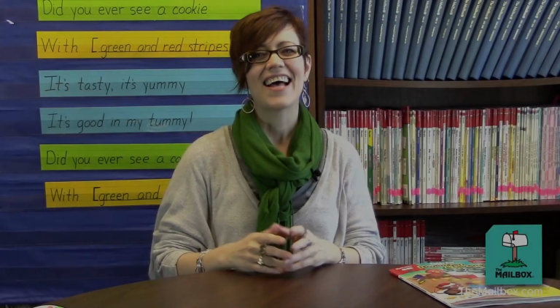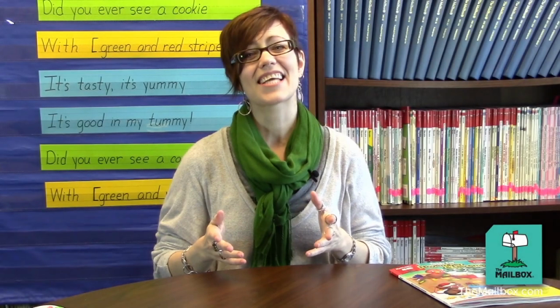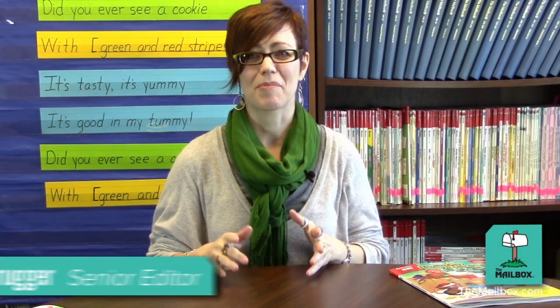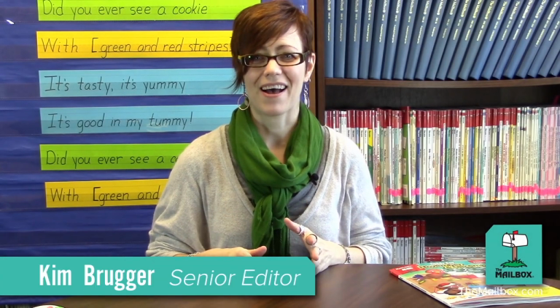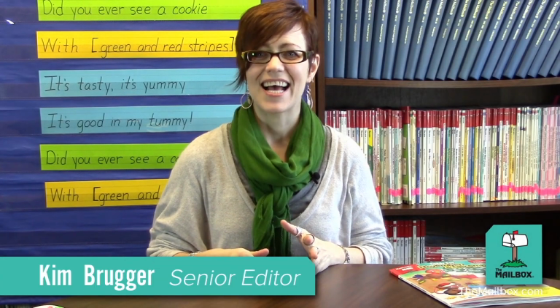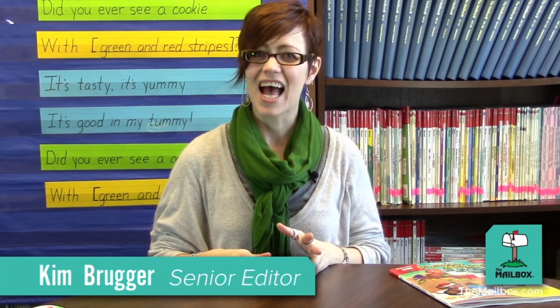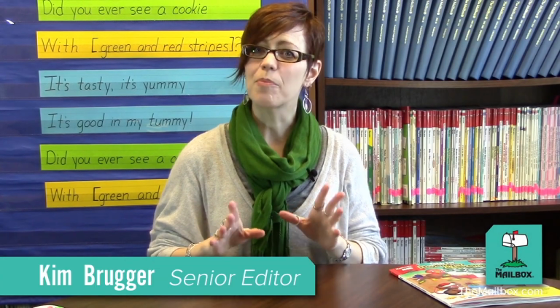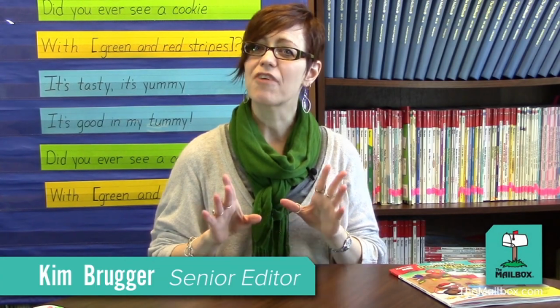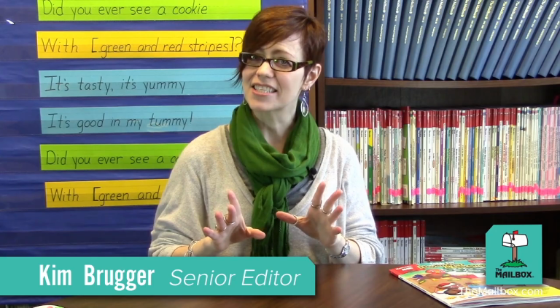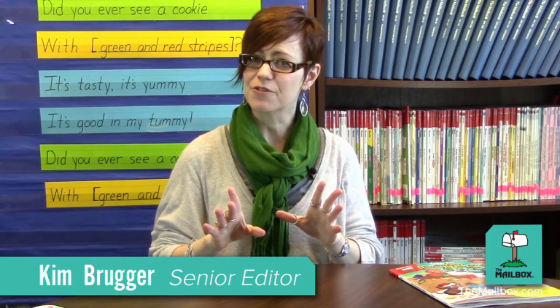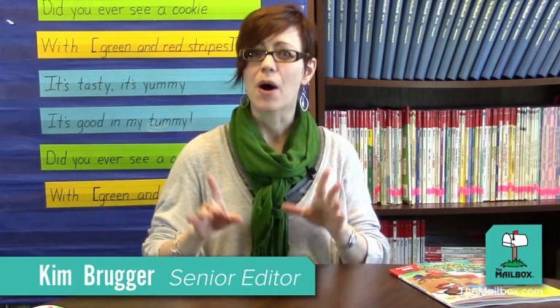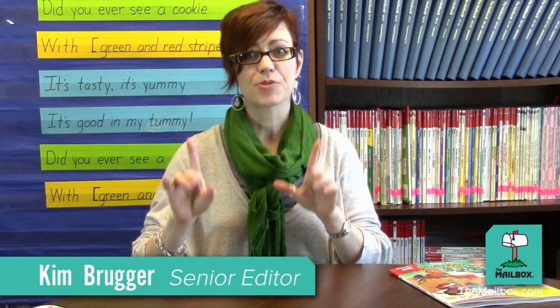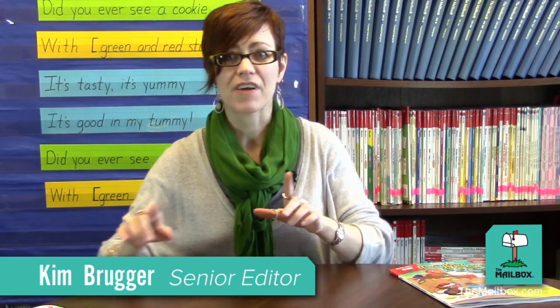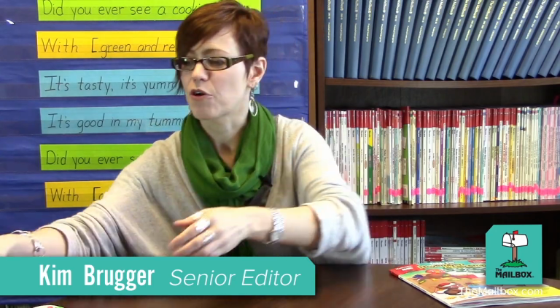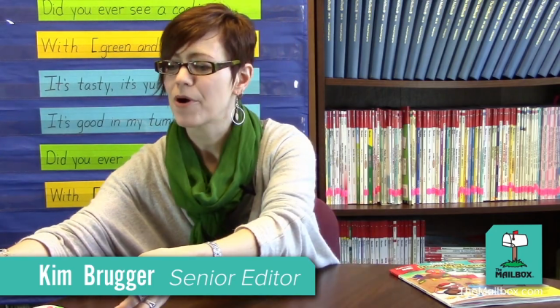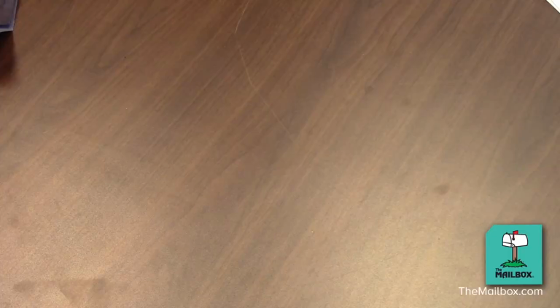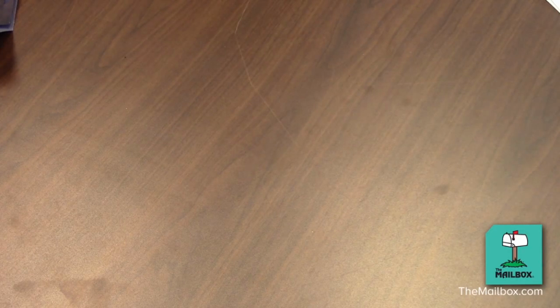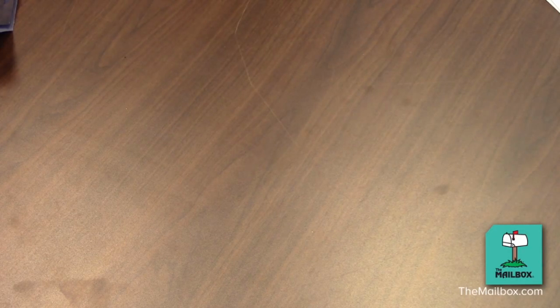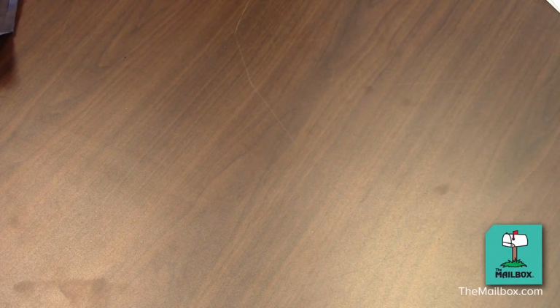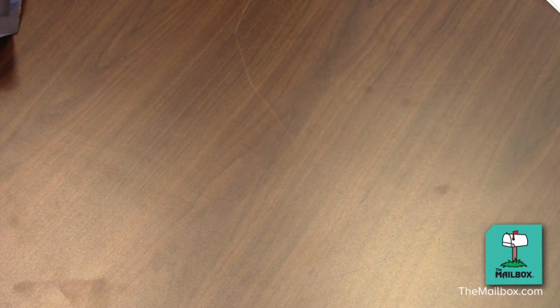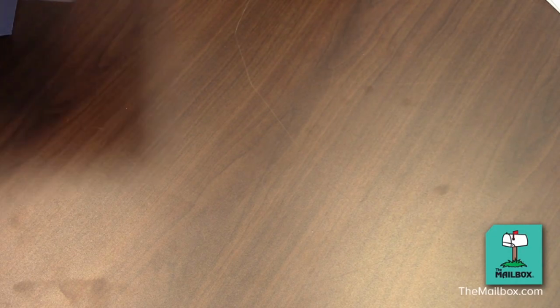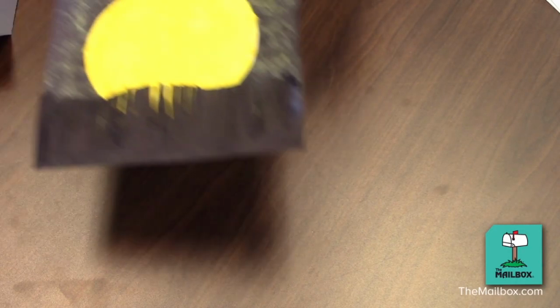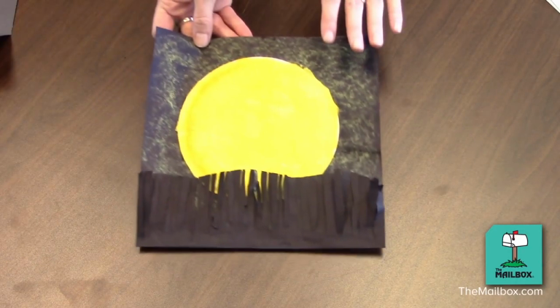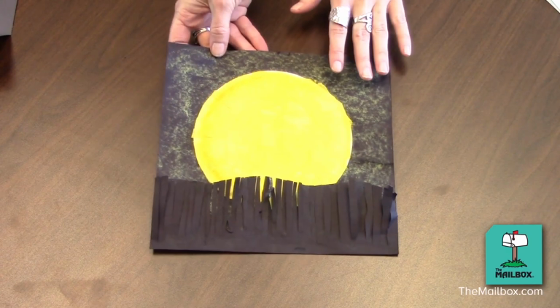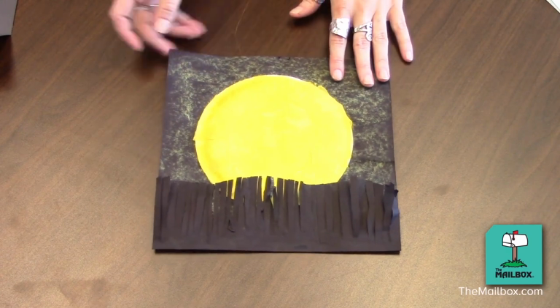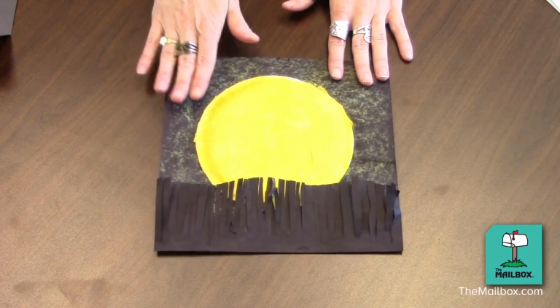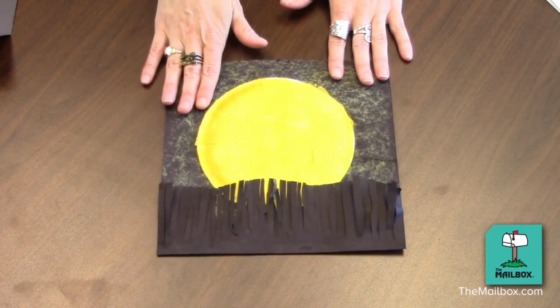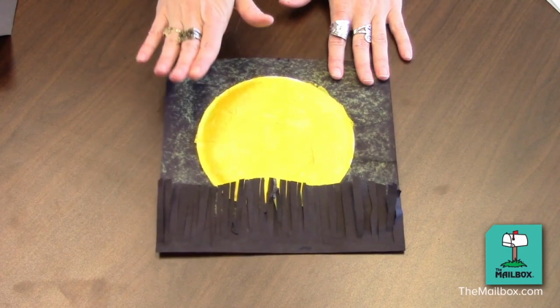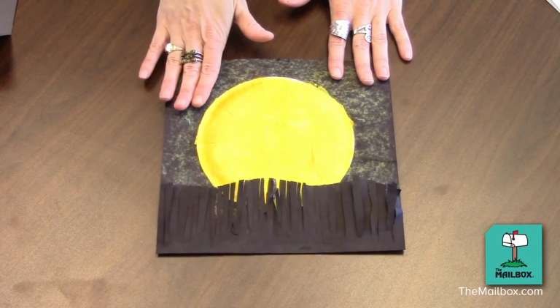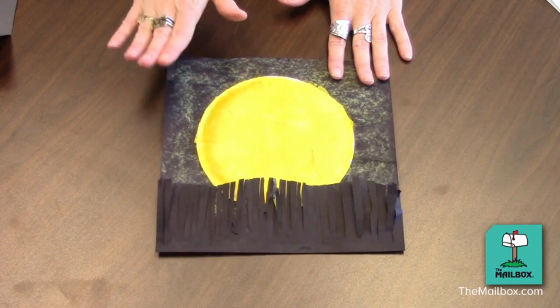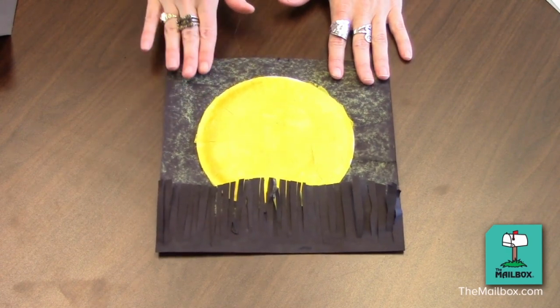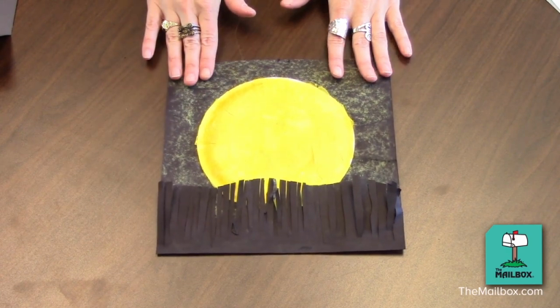This is Kim from The Mailbox, and today I have a couple of fun activities for you, just perfect for November and December. Here's a Harvest Moon craft that's a perfect way to bridge the gap between Halloween and Thanksgiving.